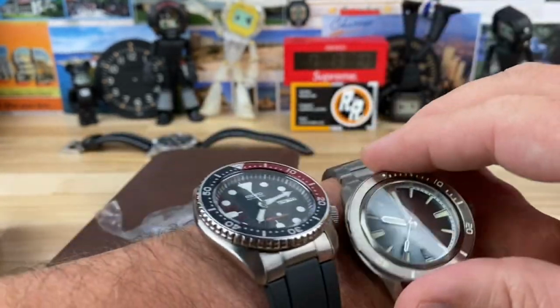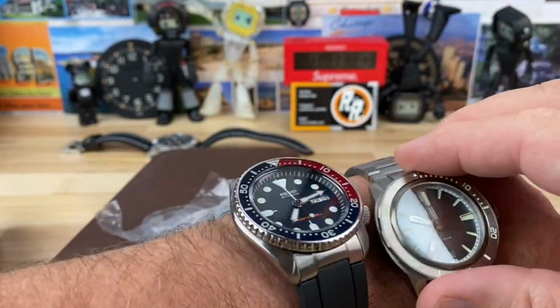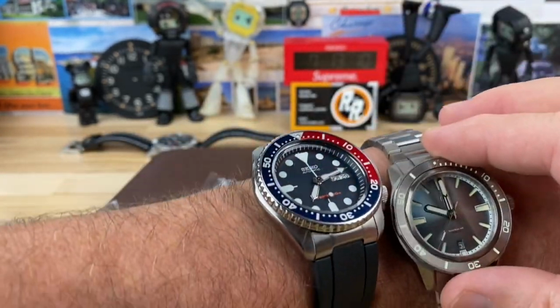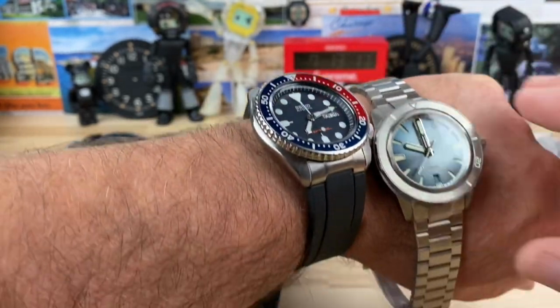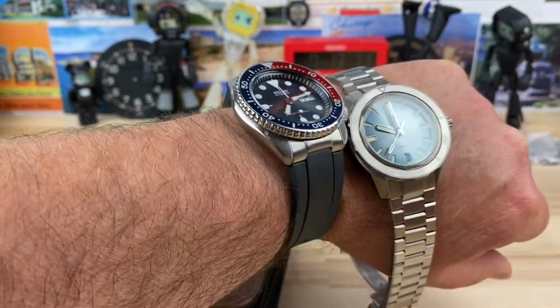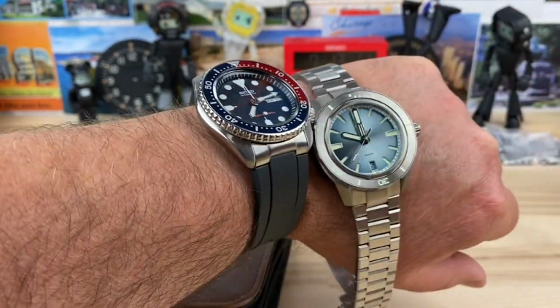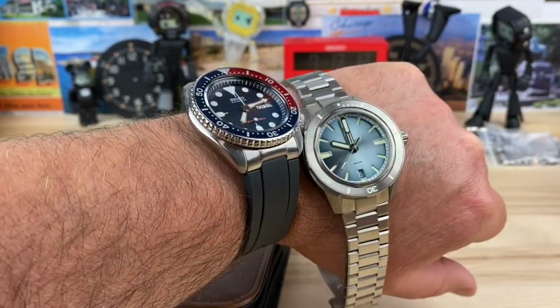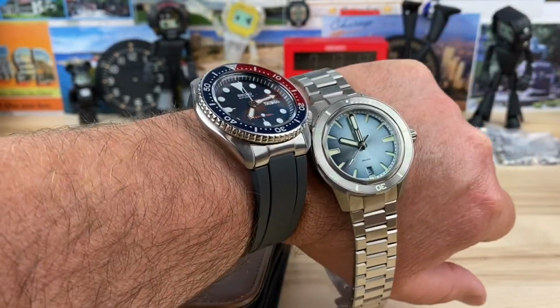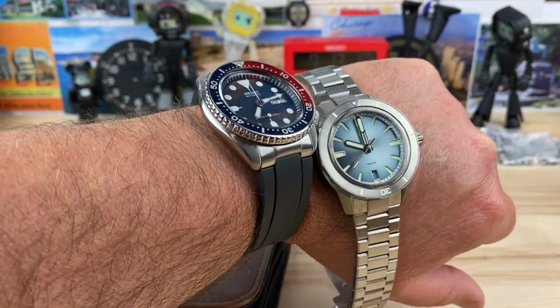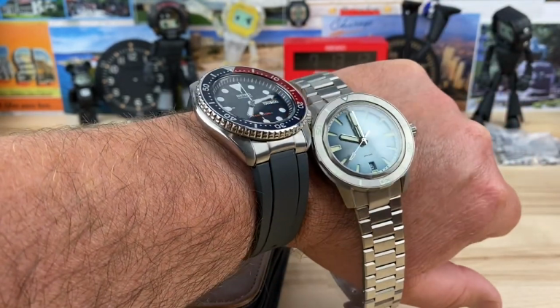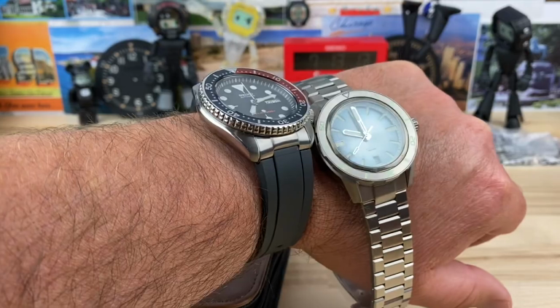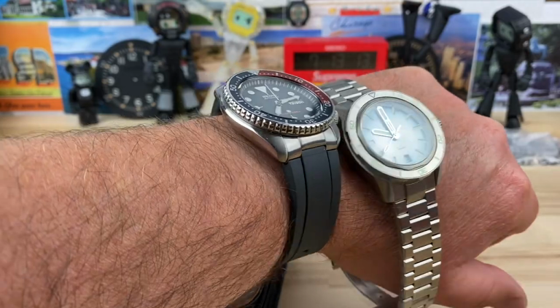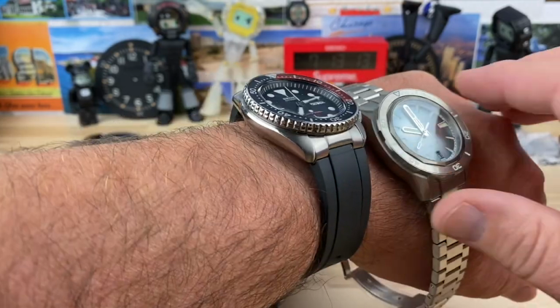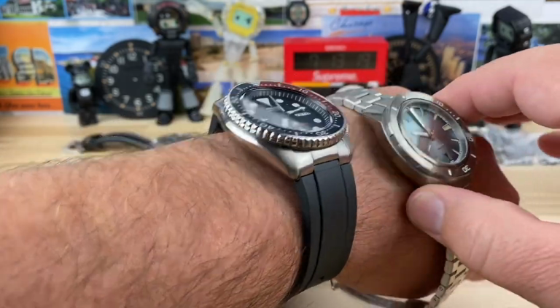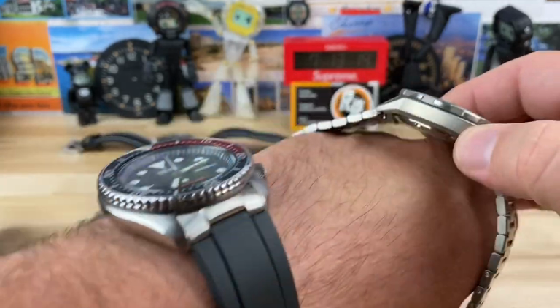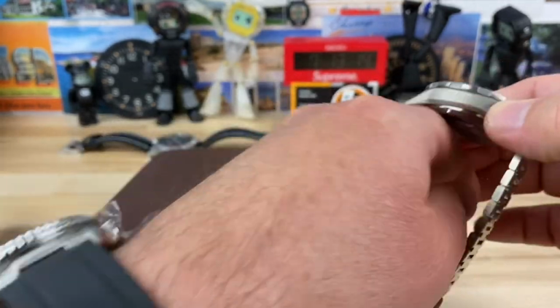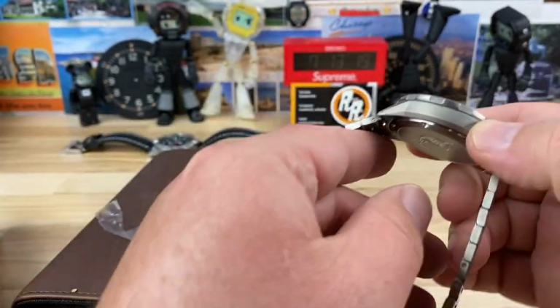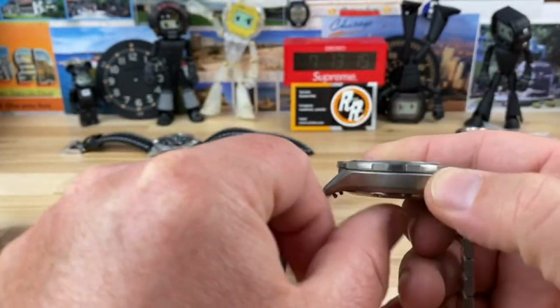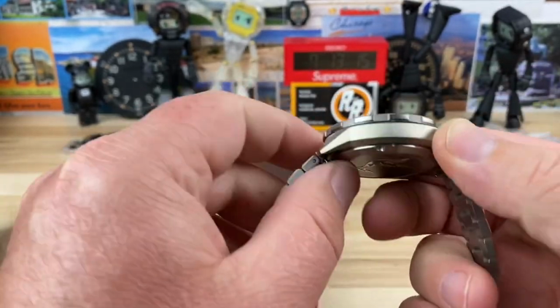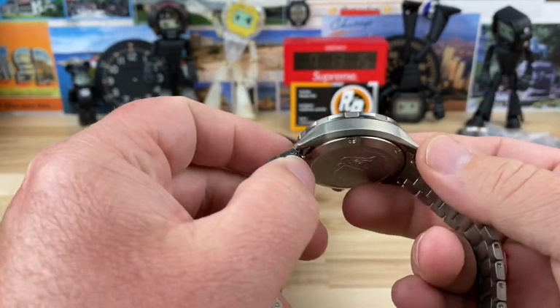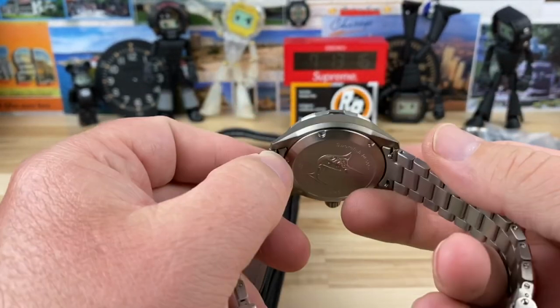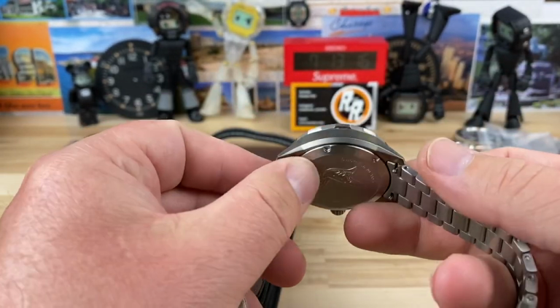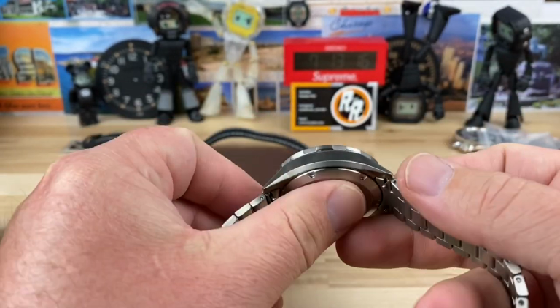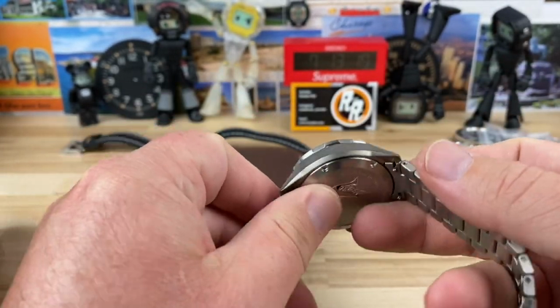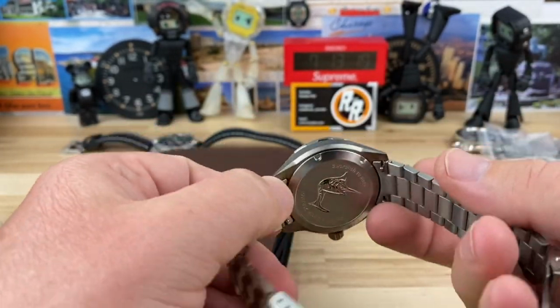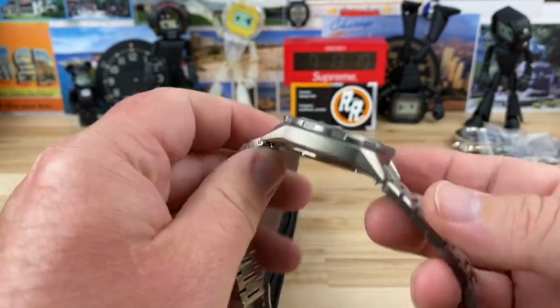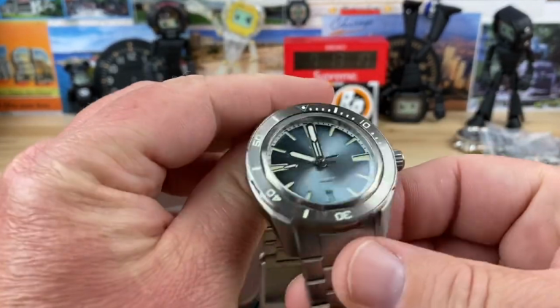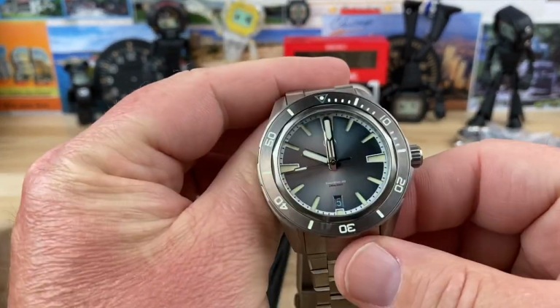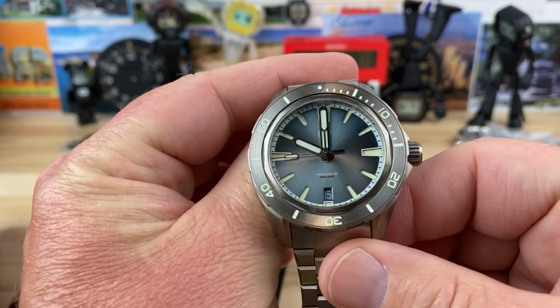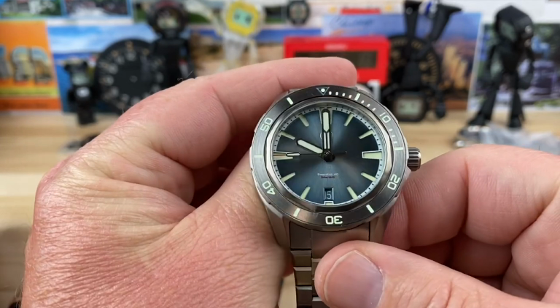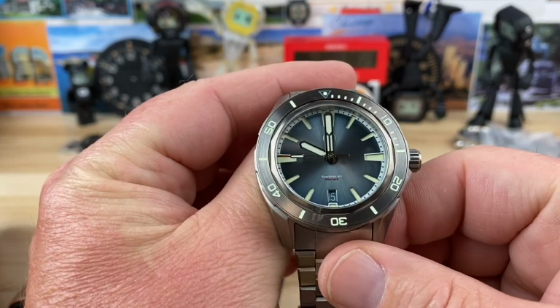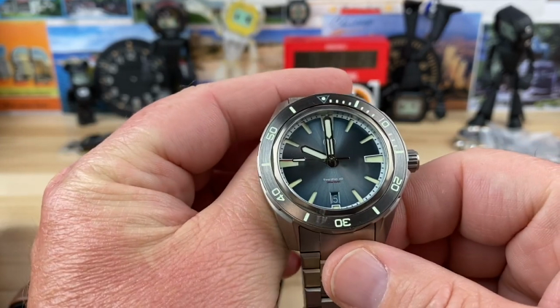Here it is next to an SKX. It's going to wear and feel really good on the wrist, I think. So full video on this guy as soon as I can.